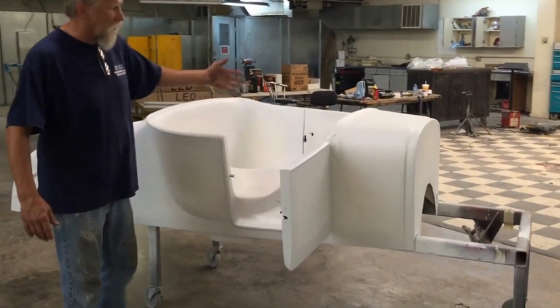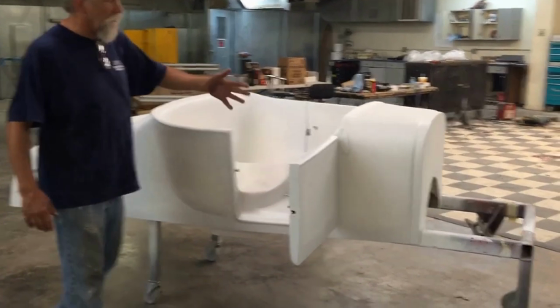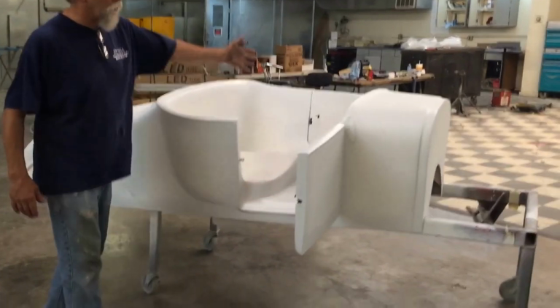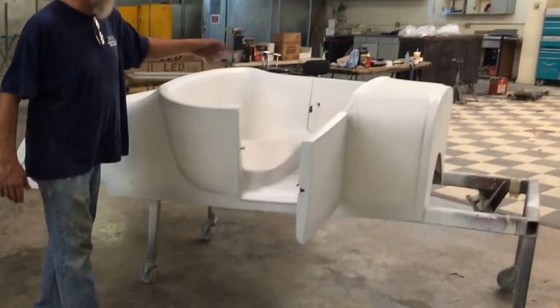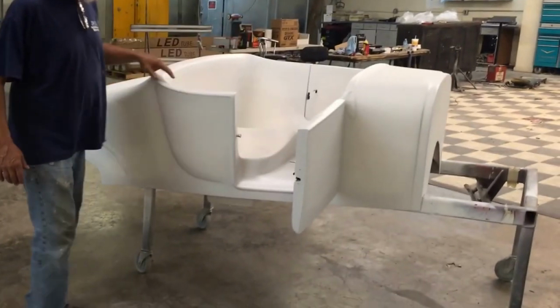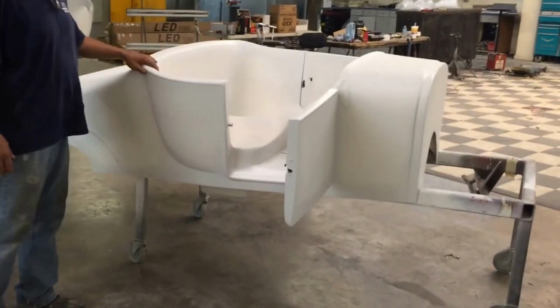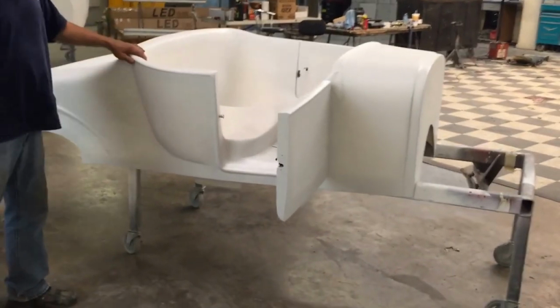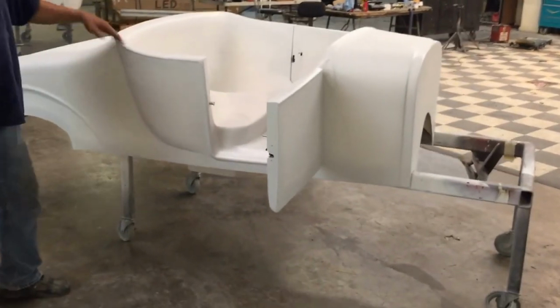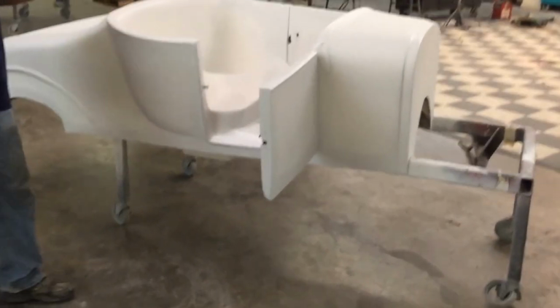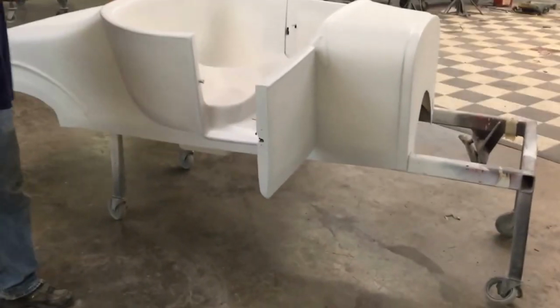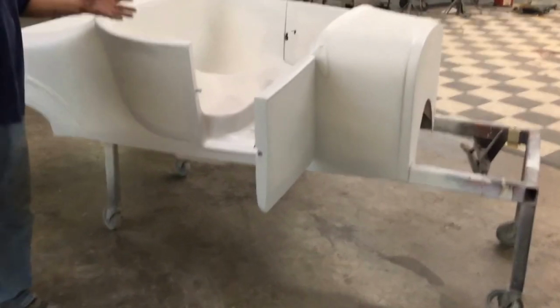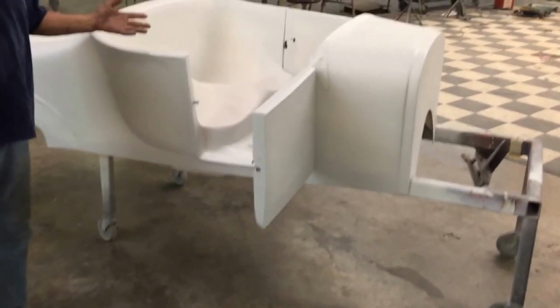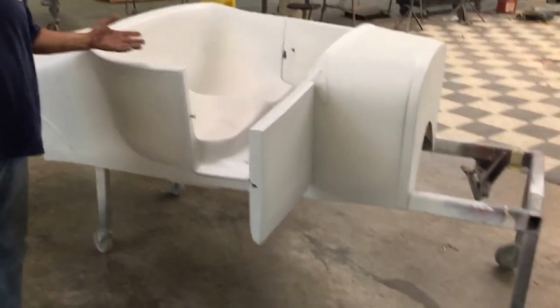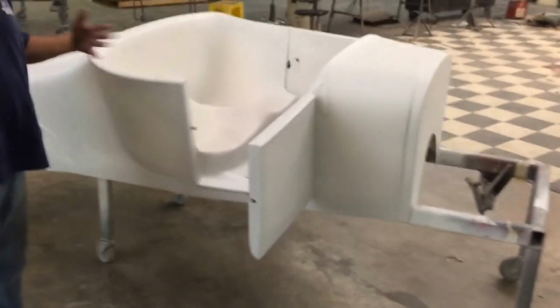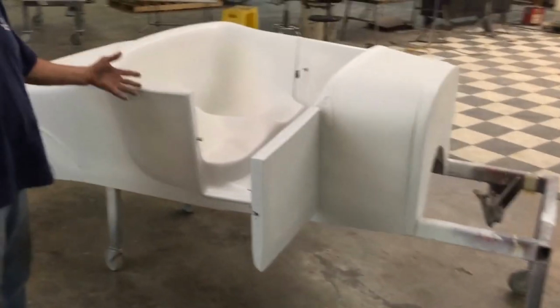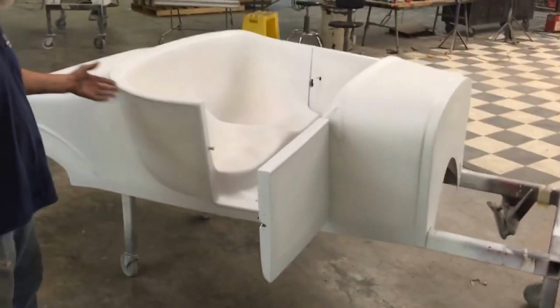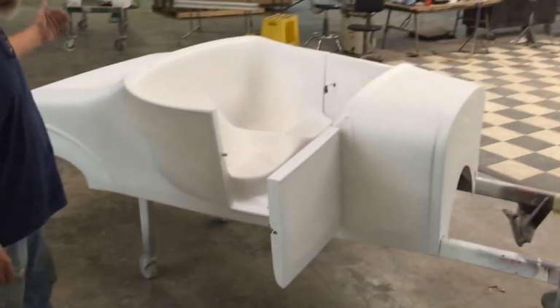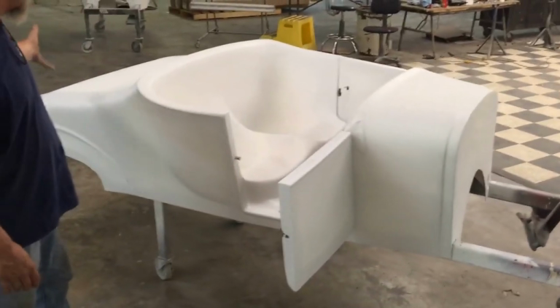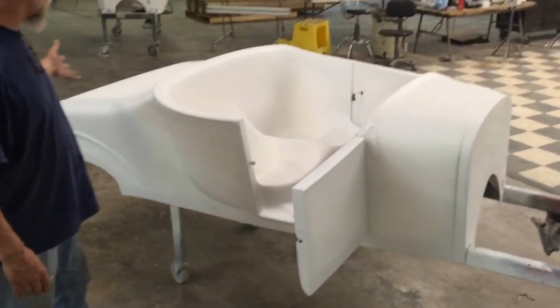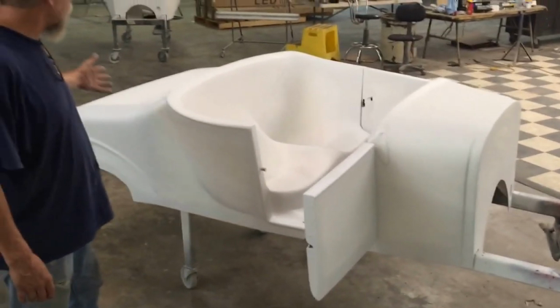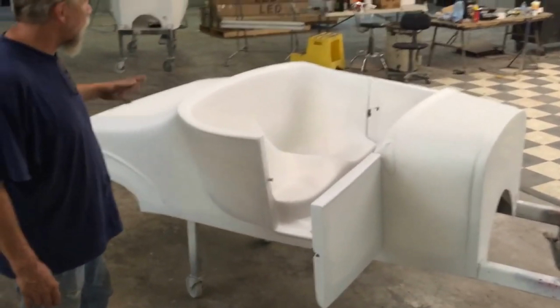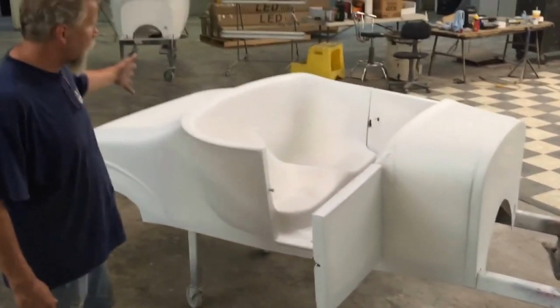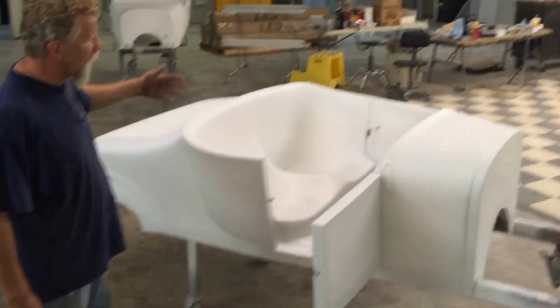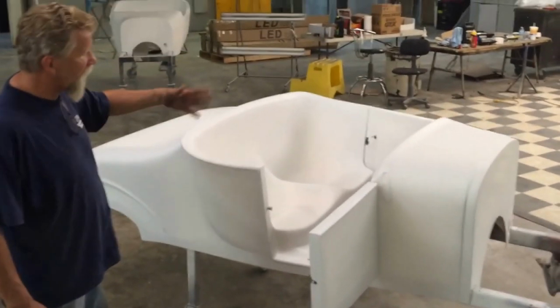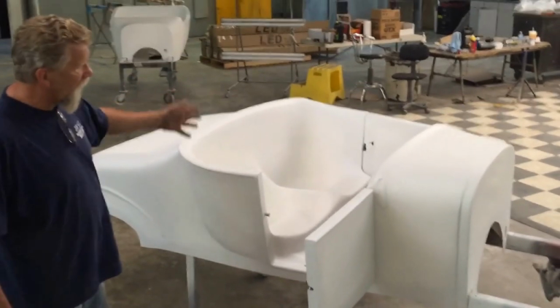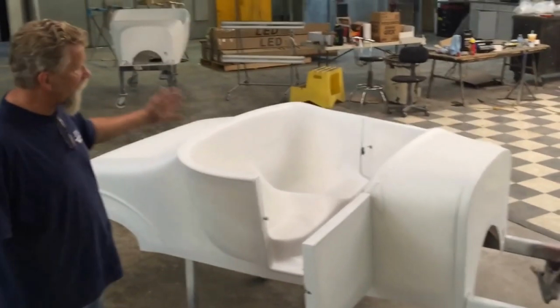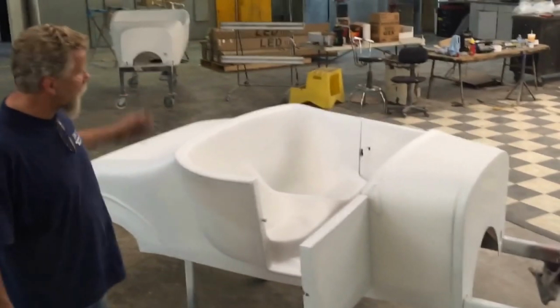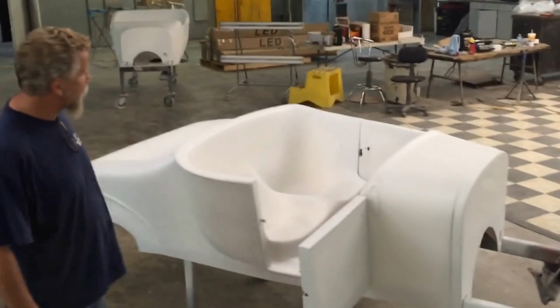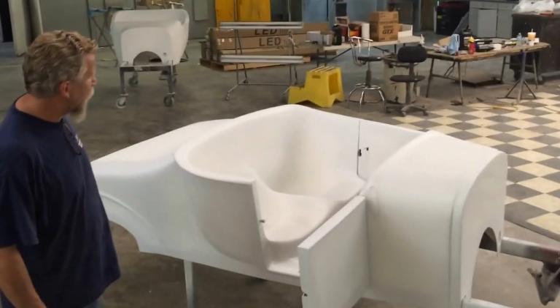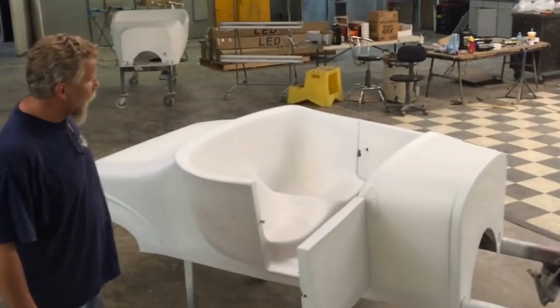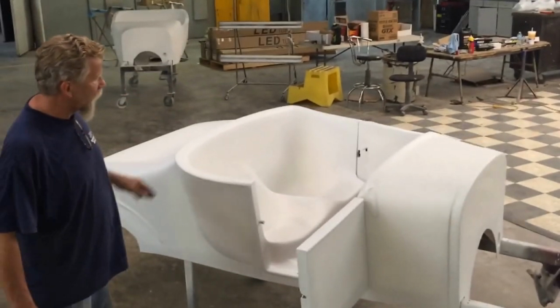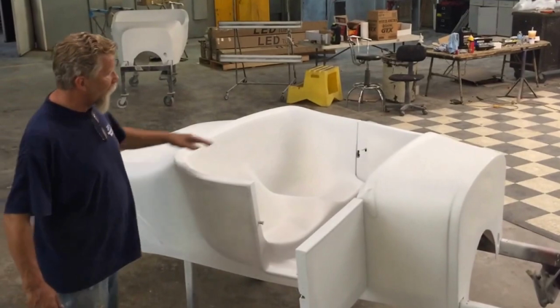It comes with two doors. We also have a 27 version with no doors and a non-working decklet. This one has the decklet and the doors.